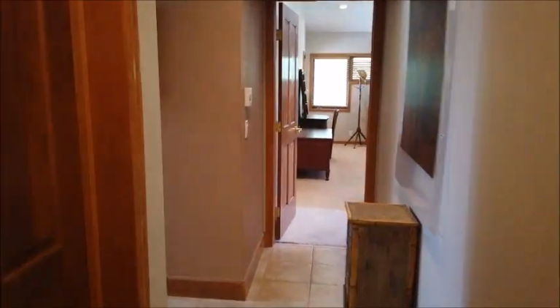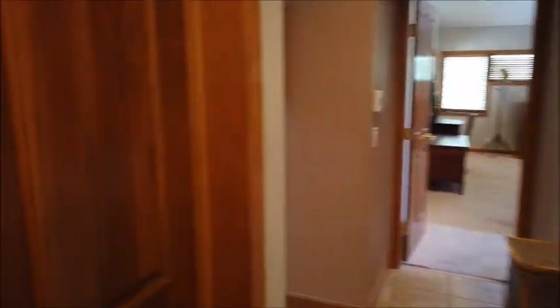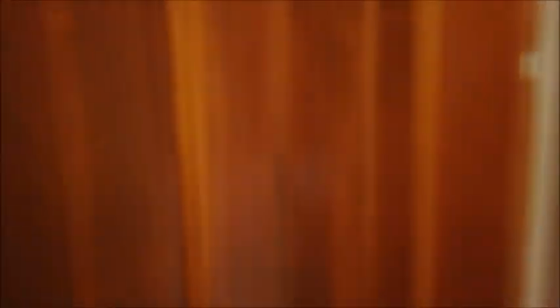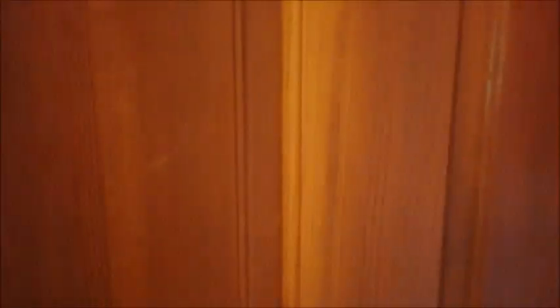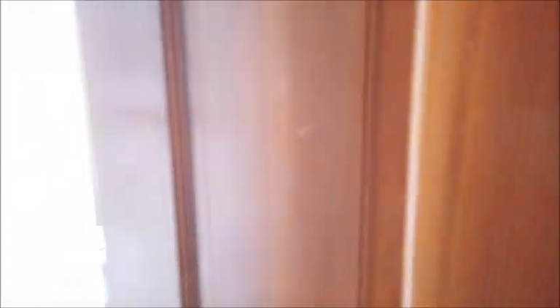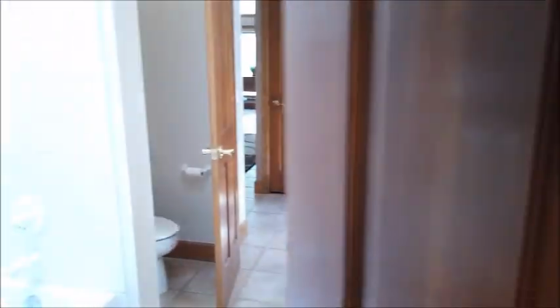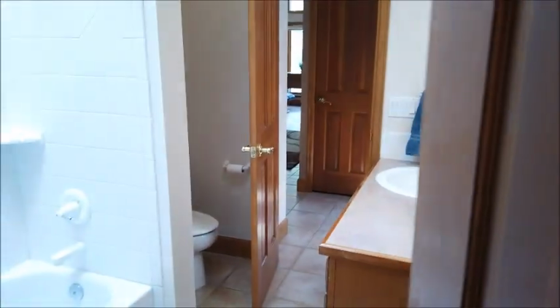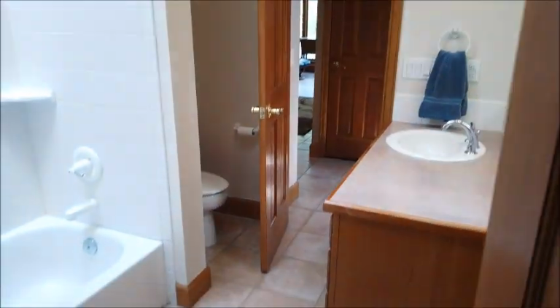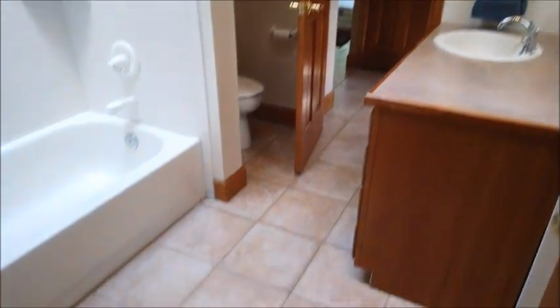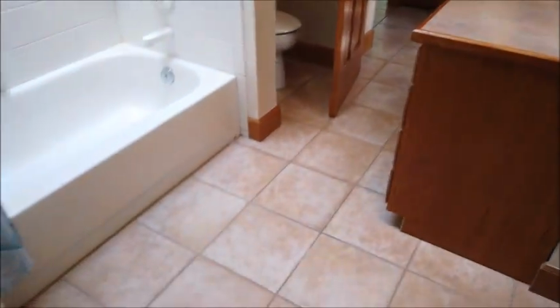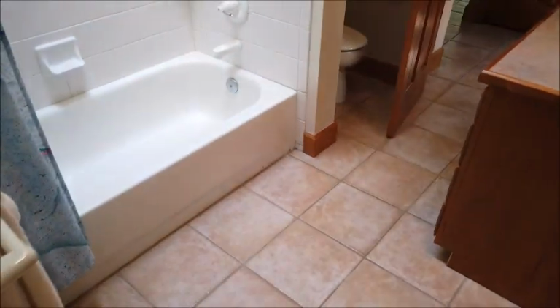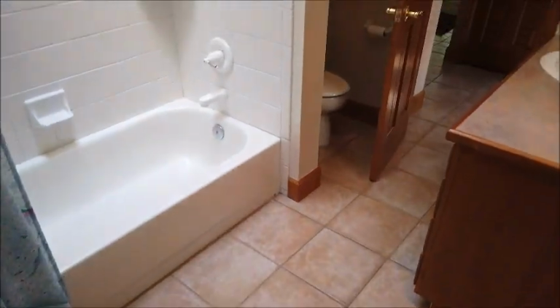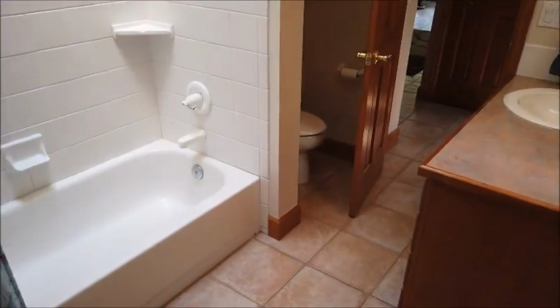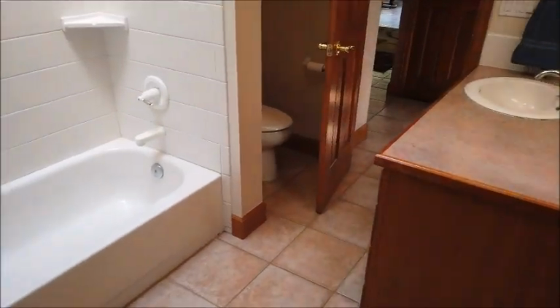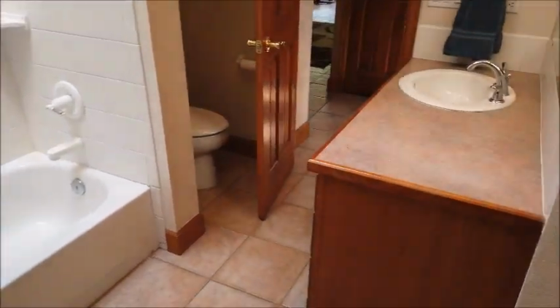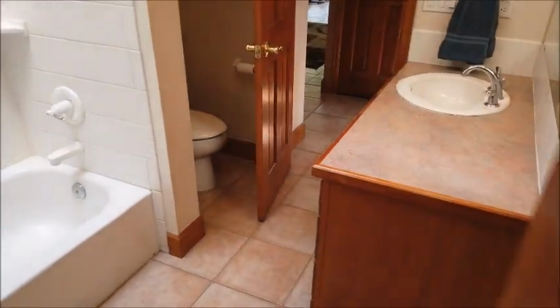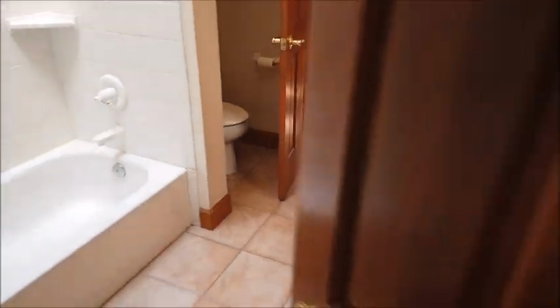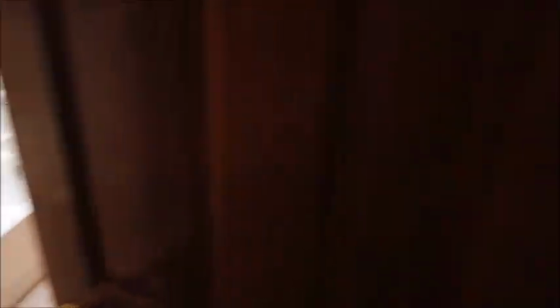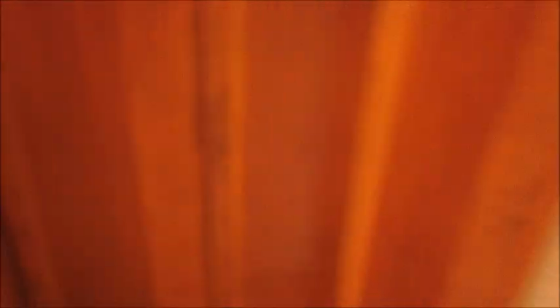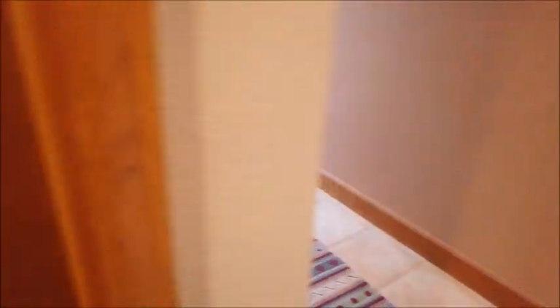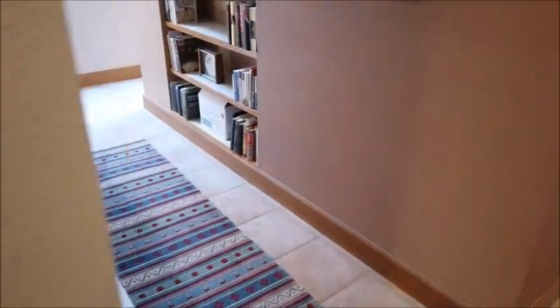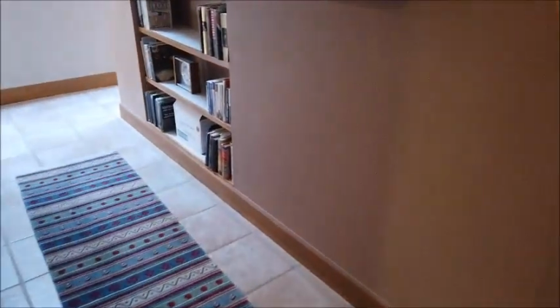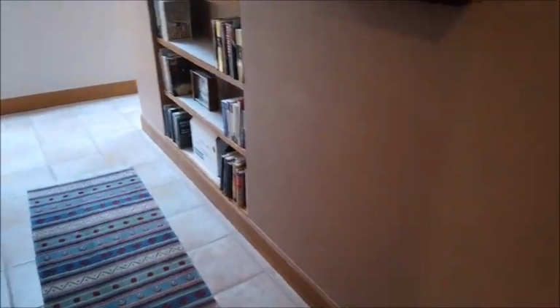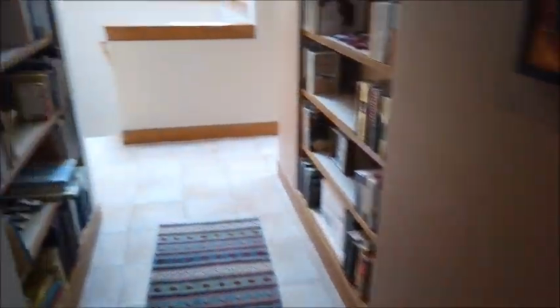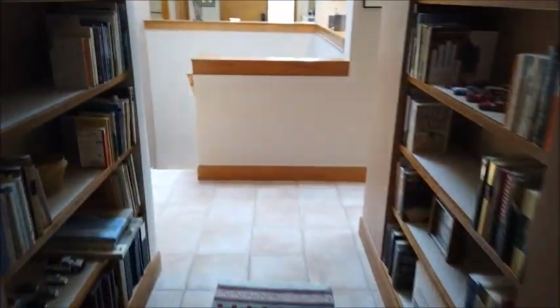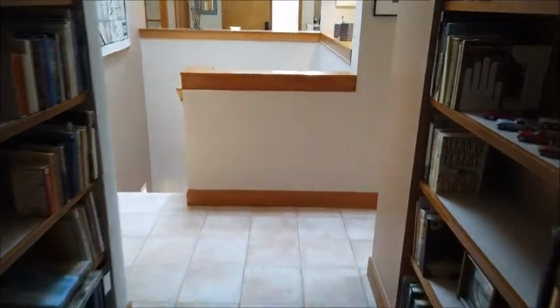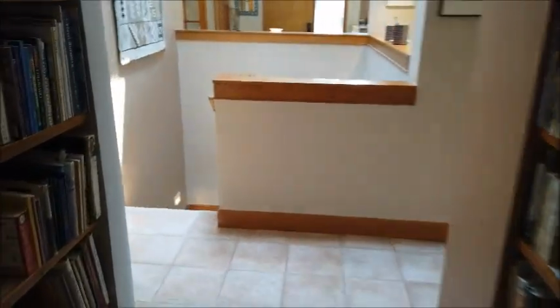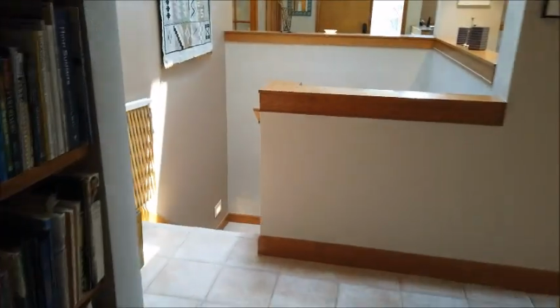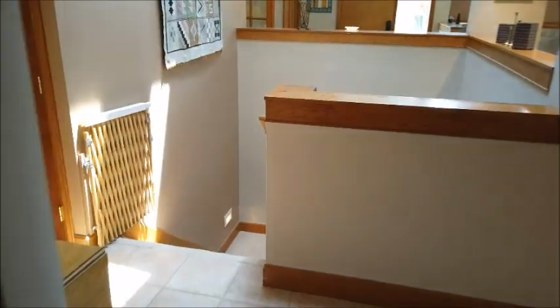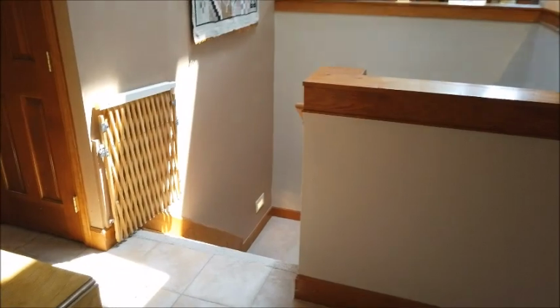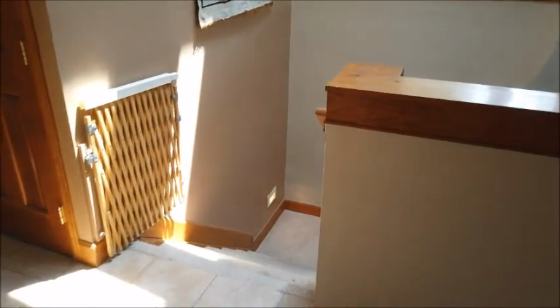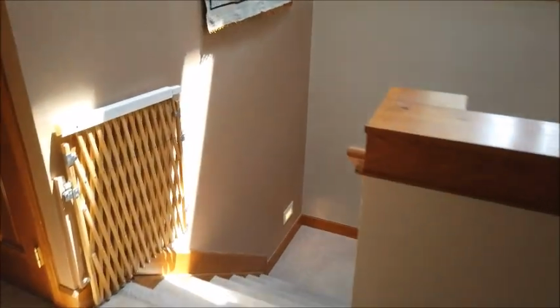Here is the other door to that full bathroom, accessible from the kitchen side. That's the main level — let's go down the stairs and check out the basement.